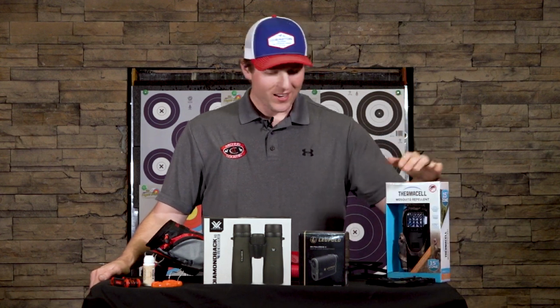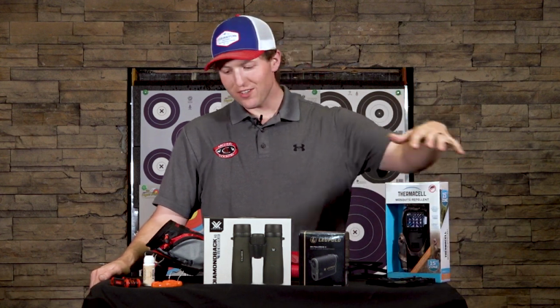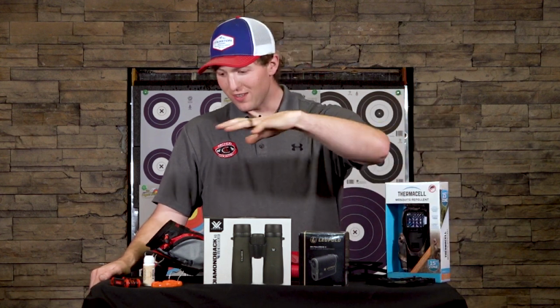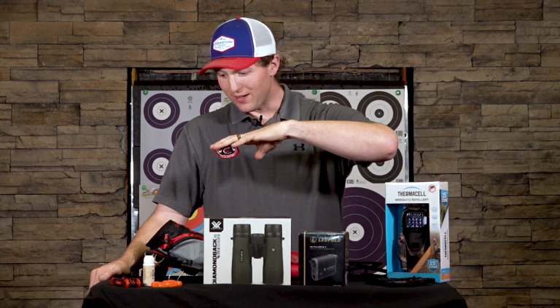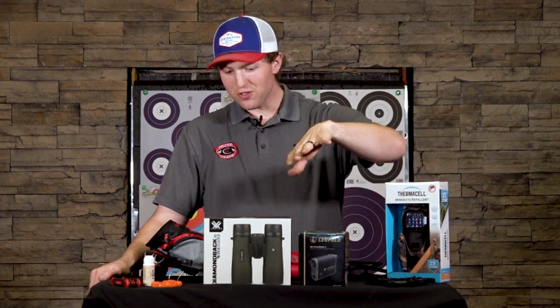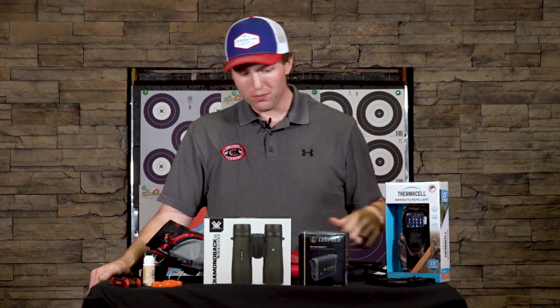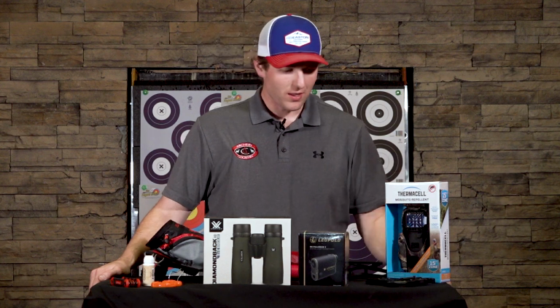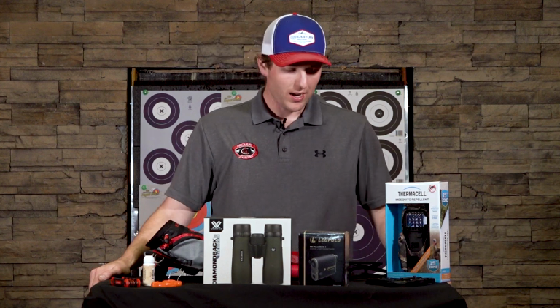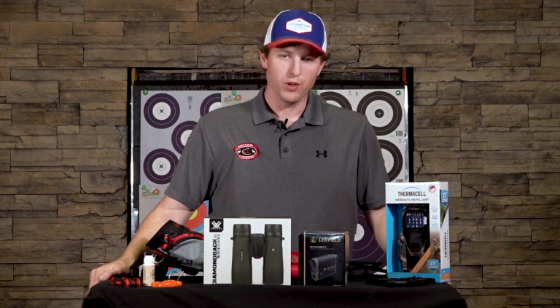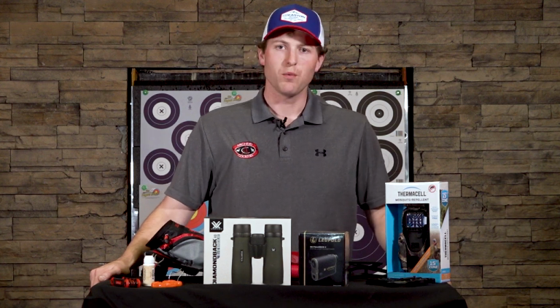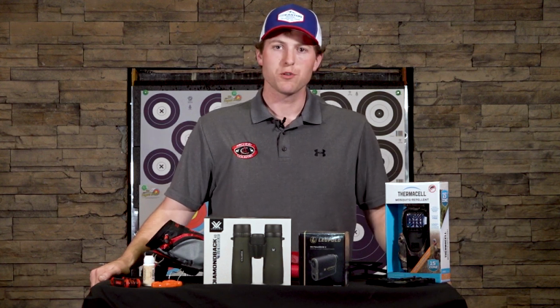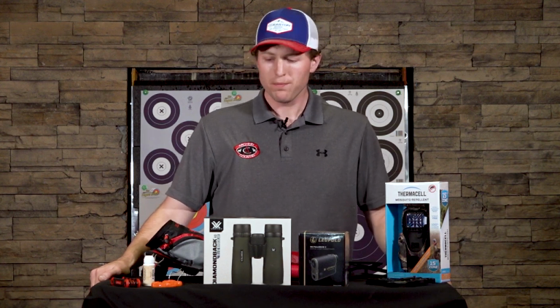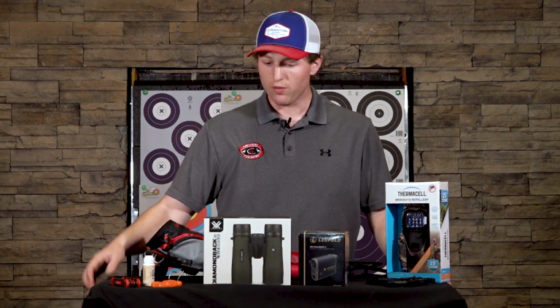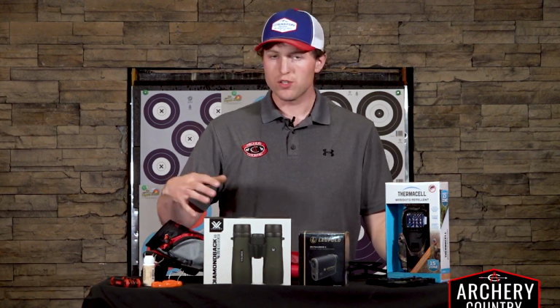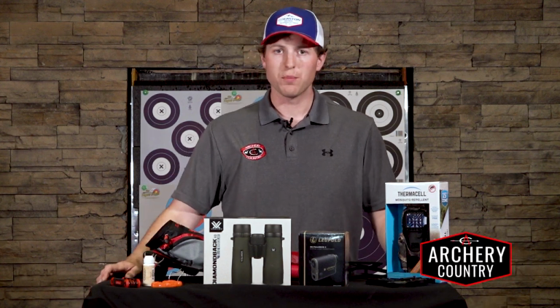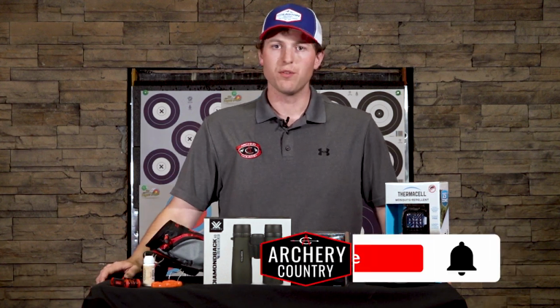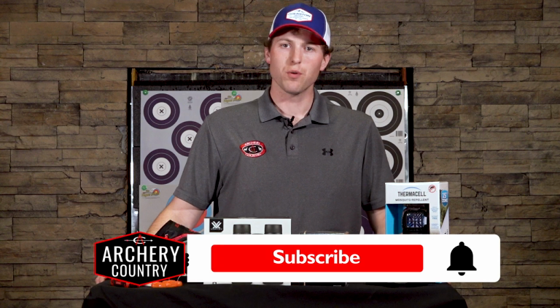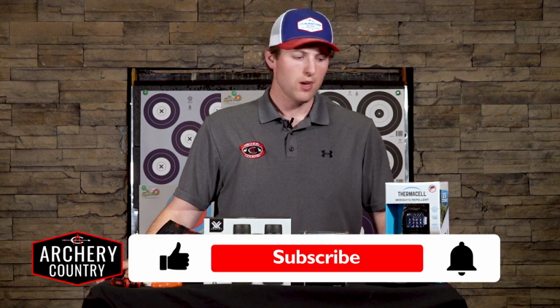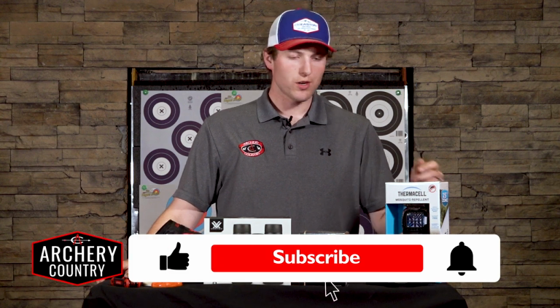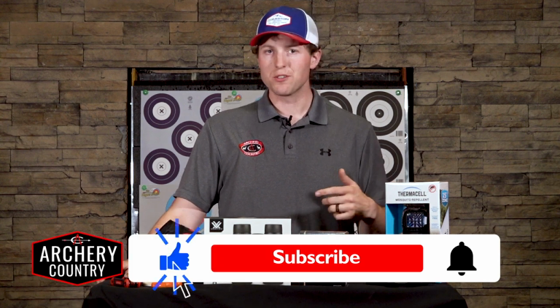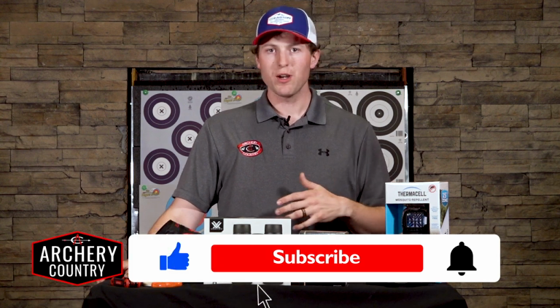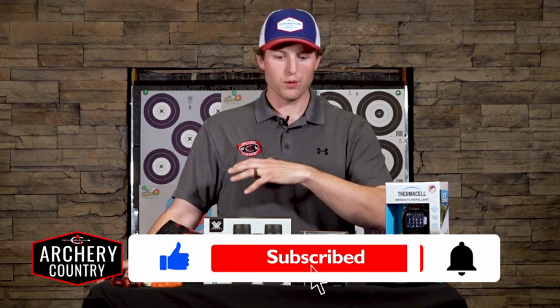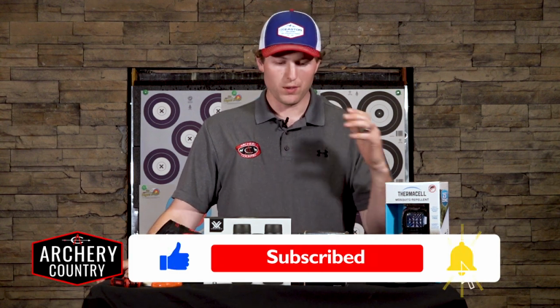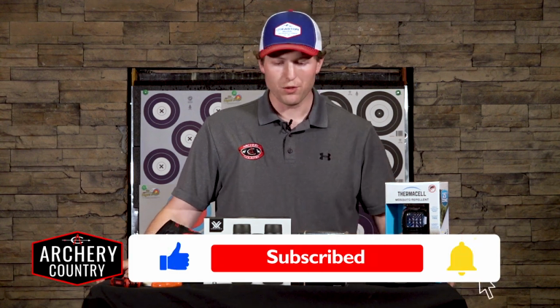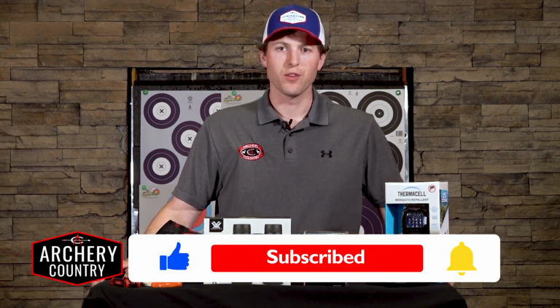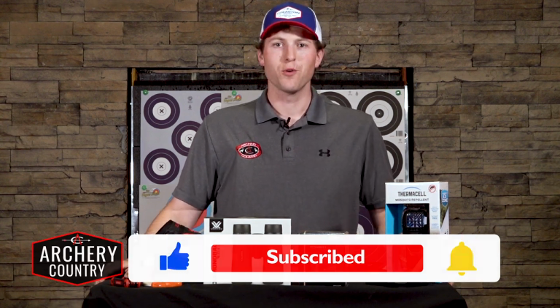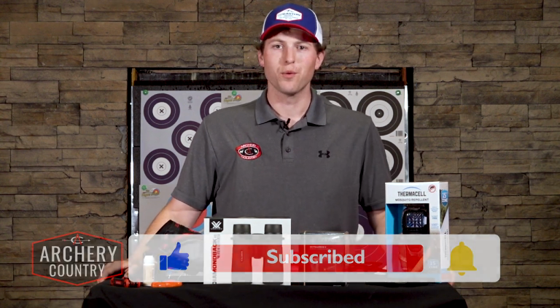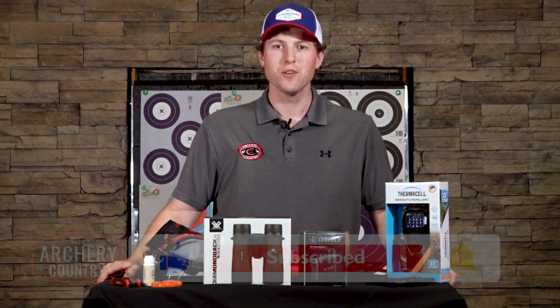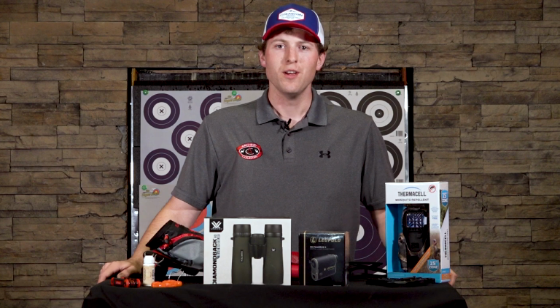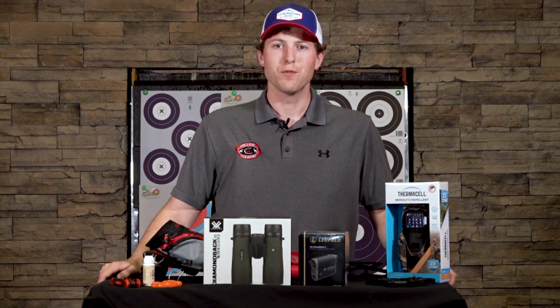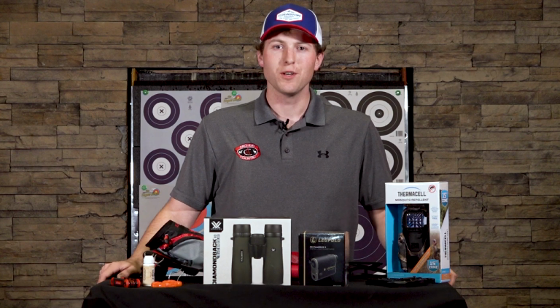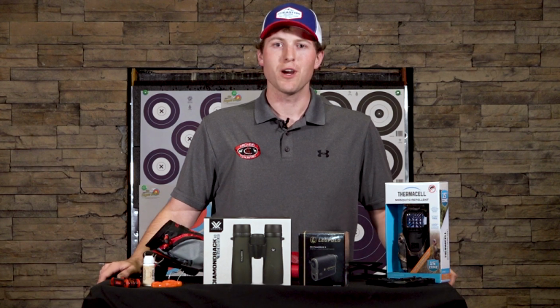Again, these are all the essential equipment that I have with me when I'm out shooting. We have all of these stocked up at all three of our stores. Make sure to hit like and subscribe so you can be in tune with all the things going on in the world of archery. Thank you for tuning in and subscribing.